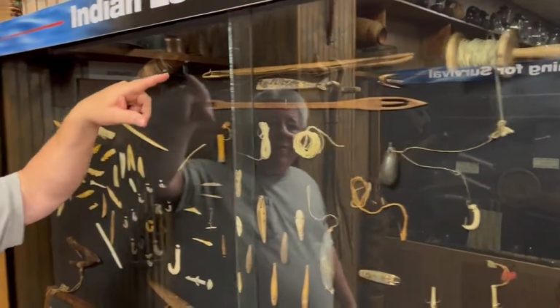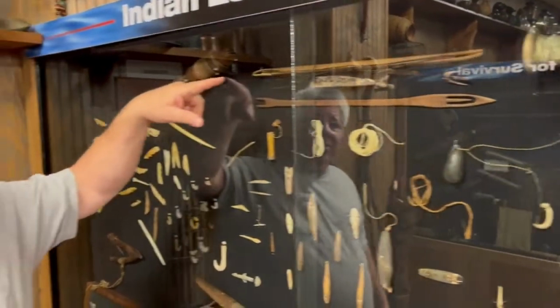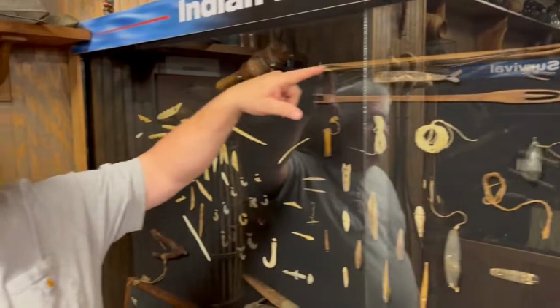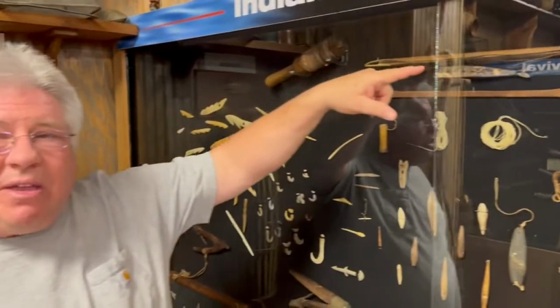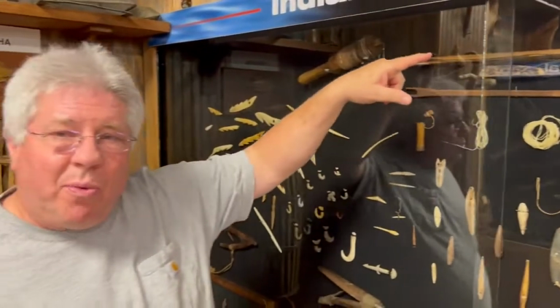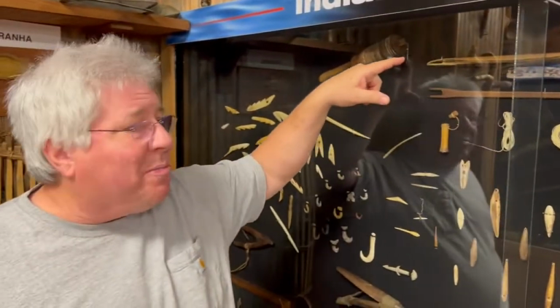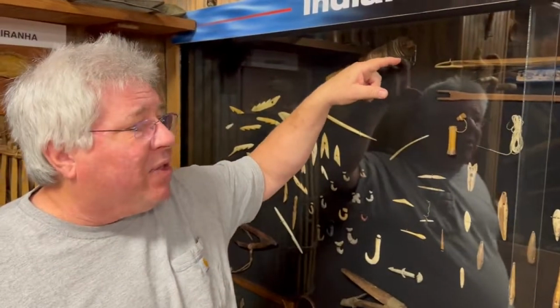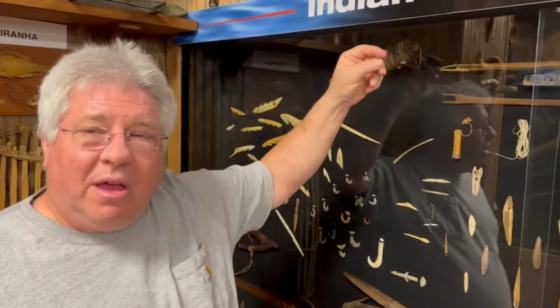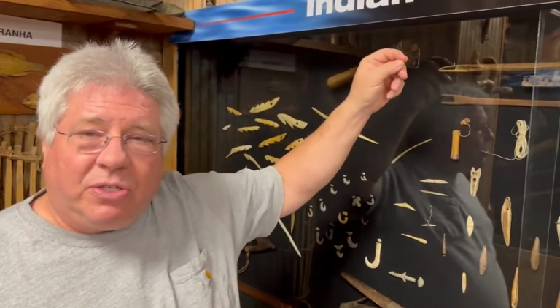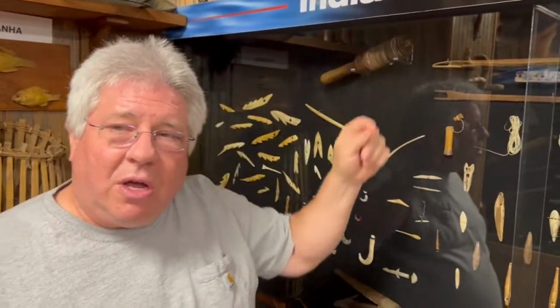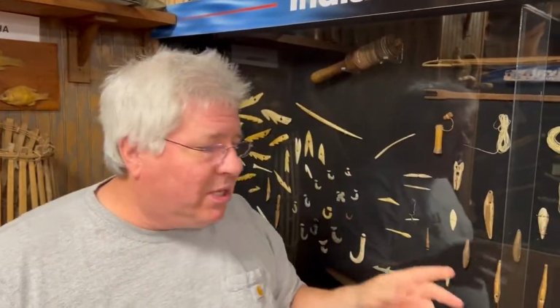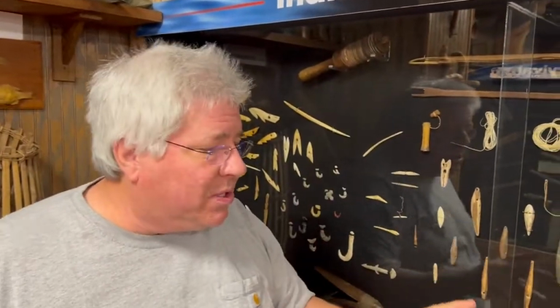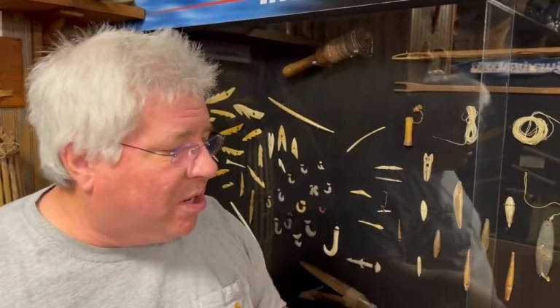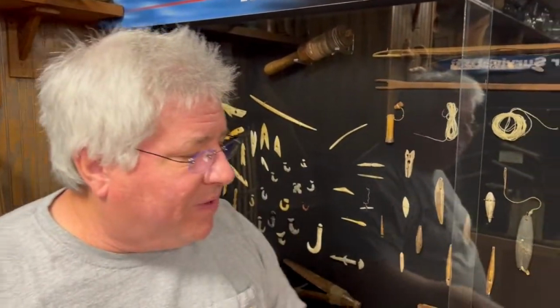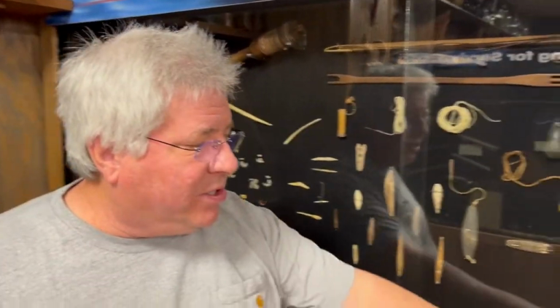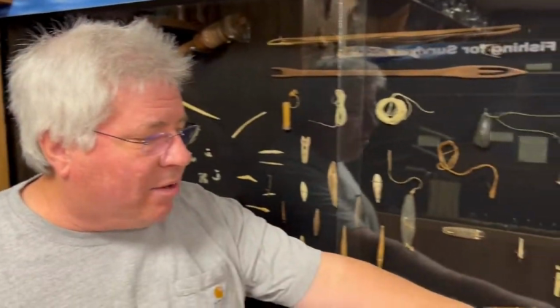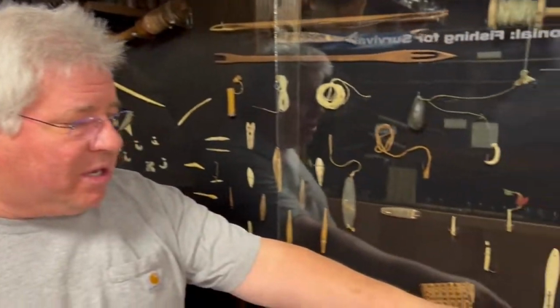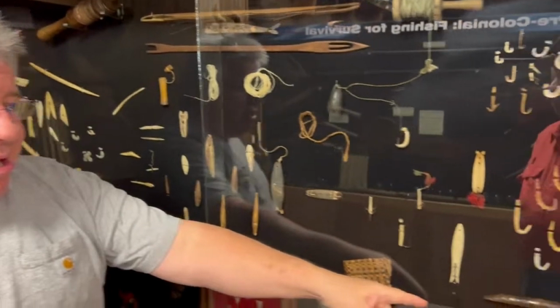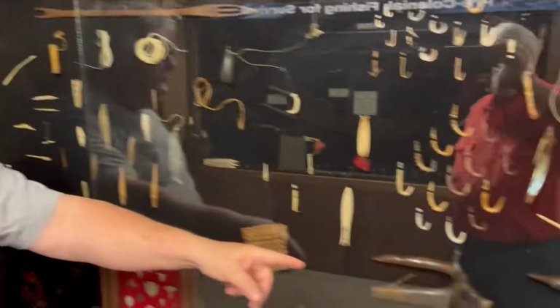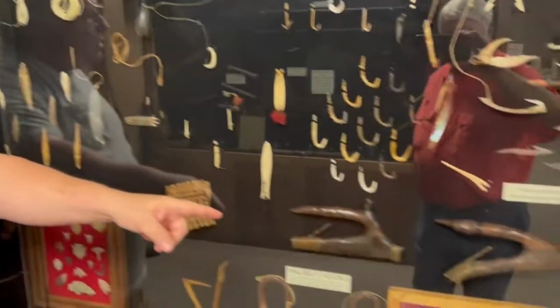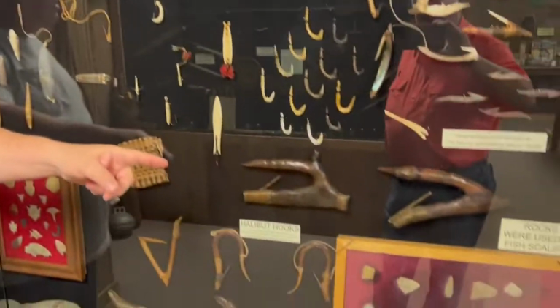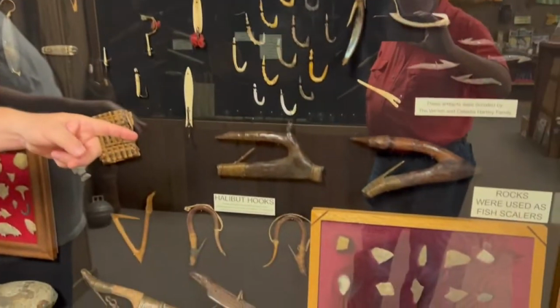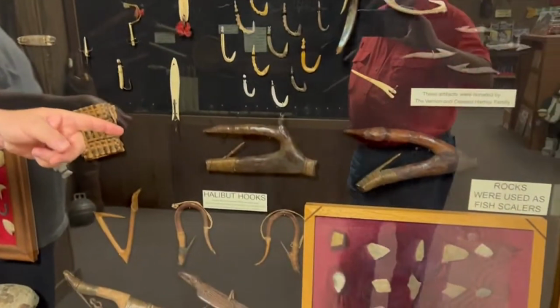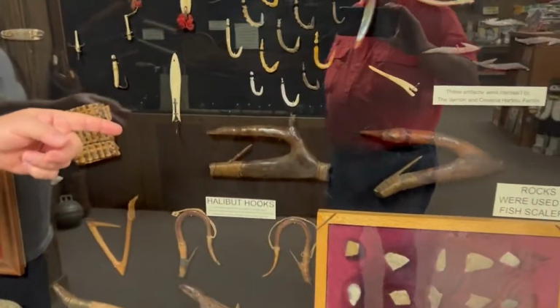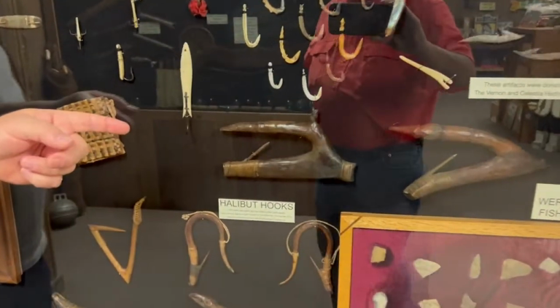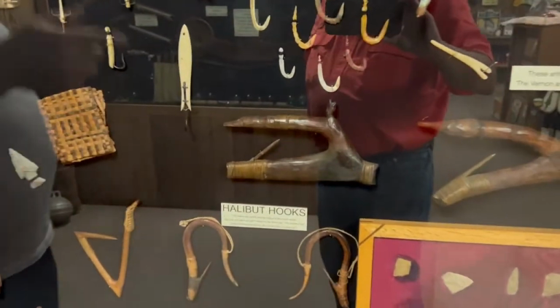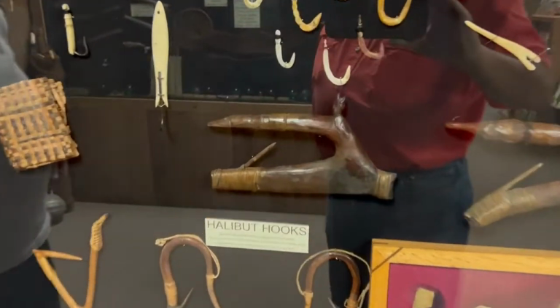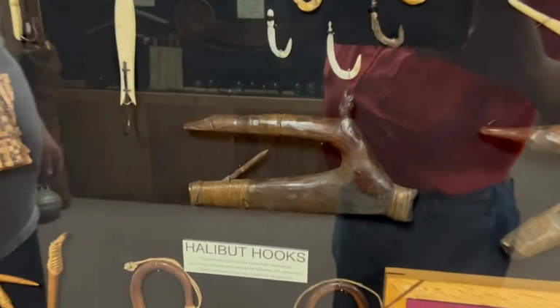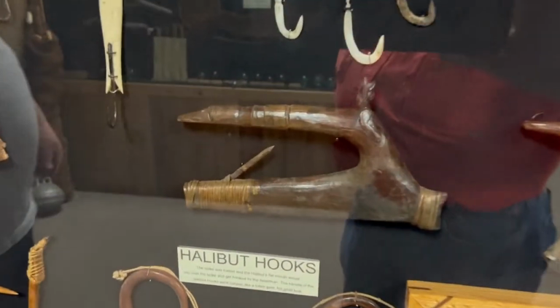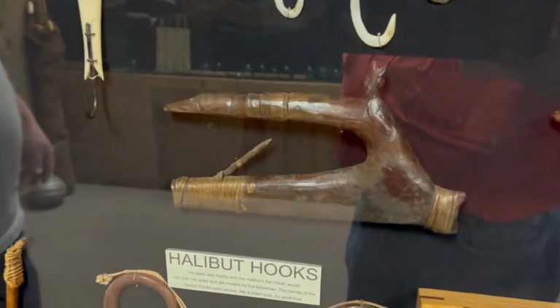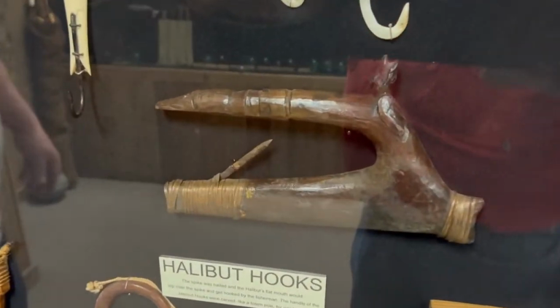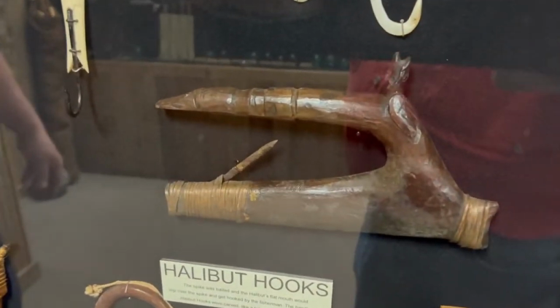They also used baleen from the whale's mouth — very strong. But it still wasn't strong enough to catch halibut. Halibut would have been a huge flat fish from Alaska; they couldn't catch the big ones because it would break the line.